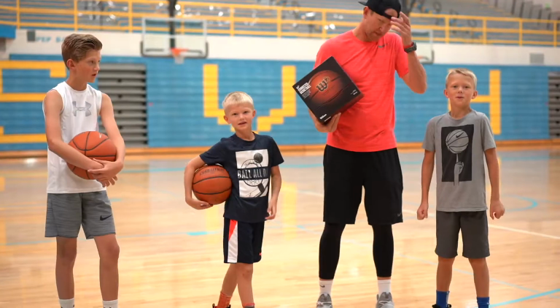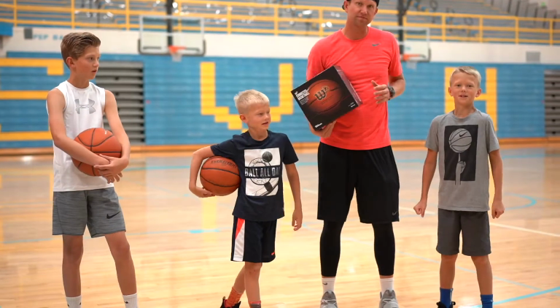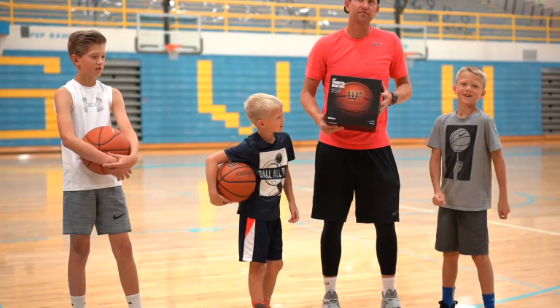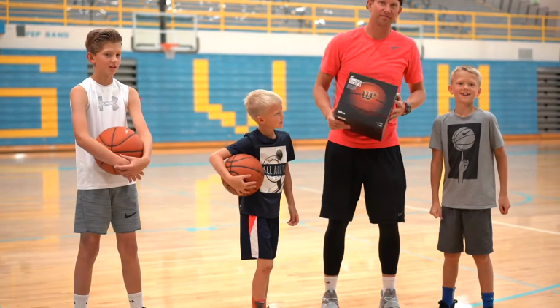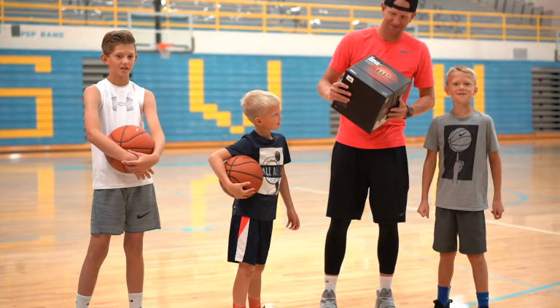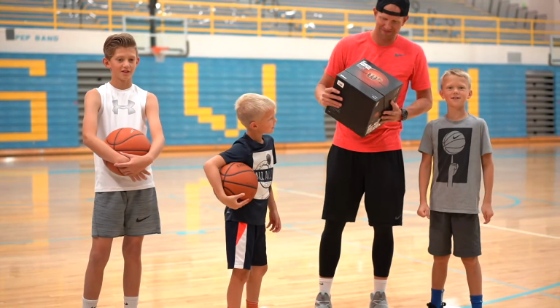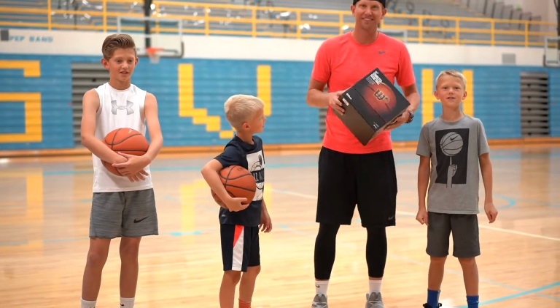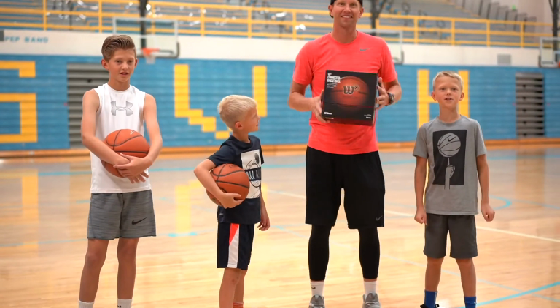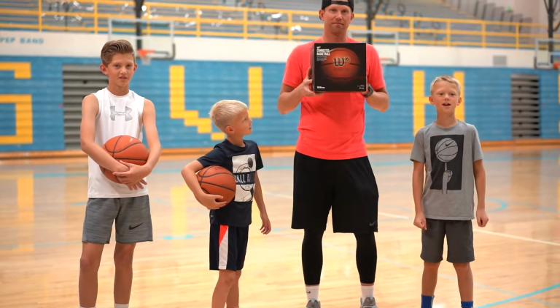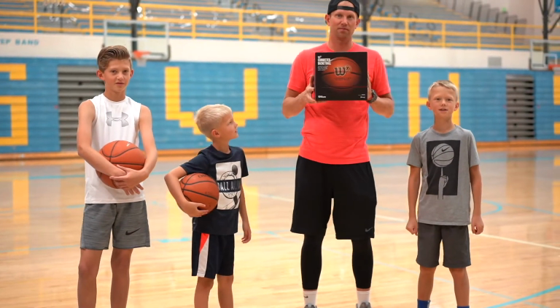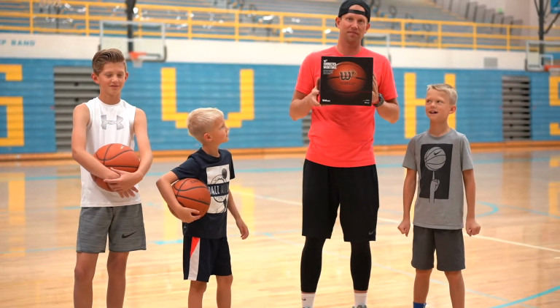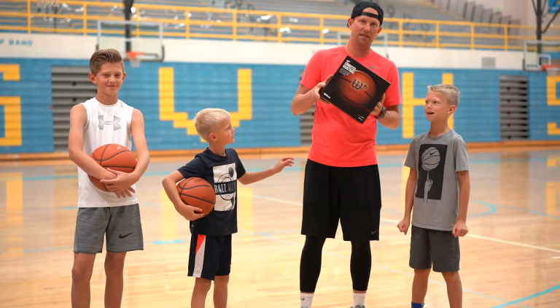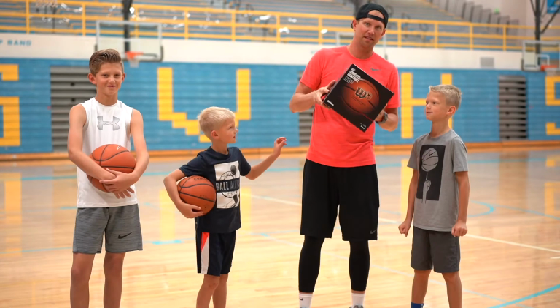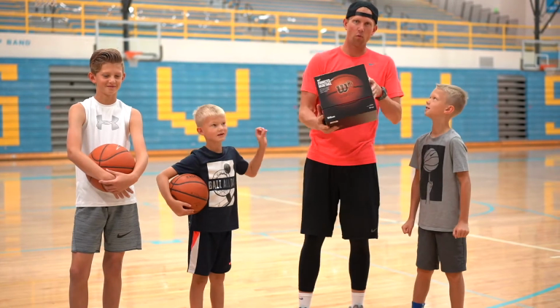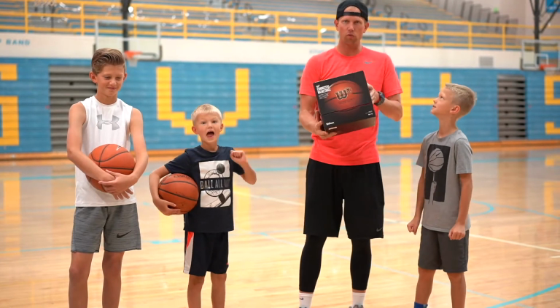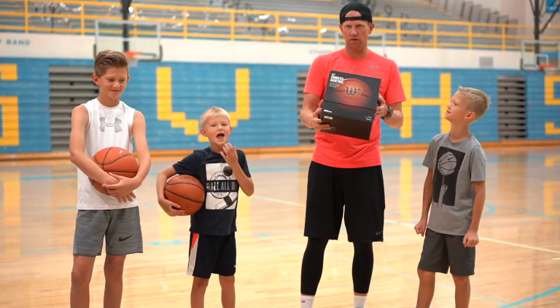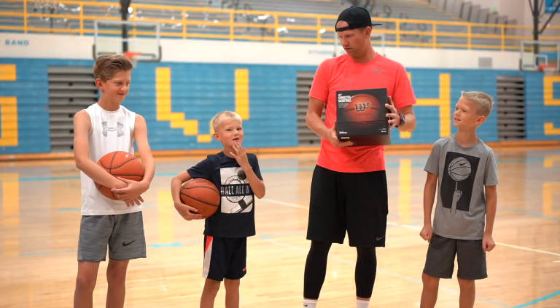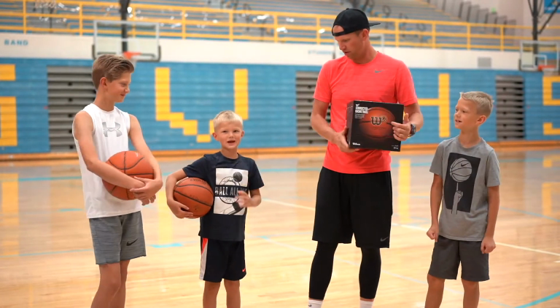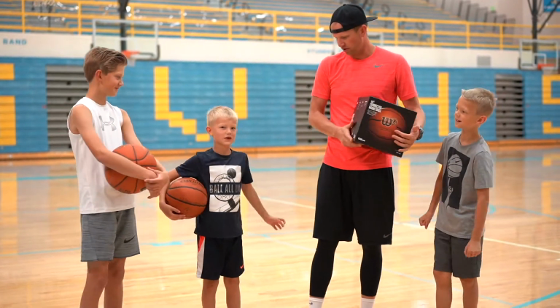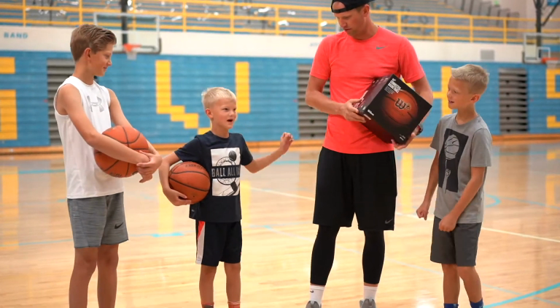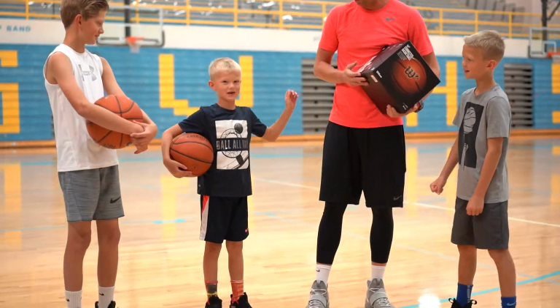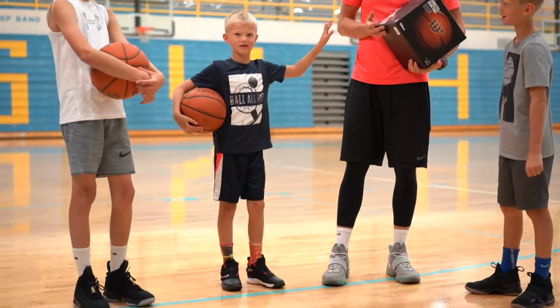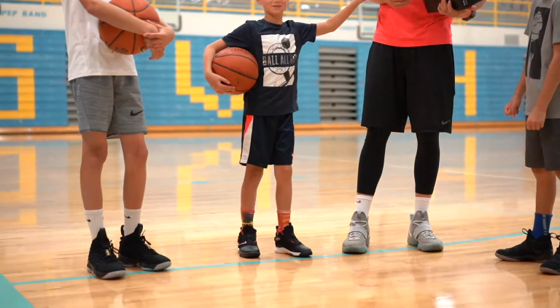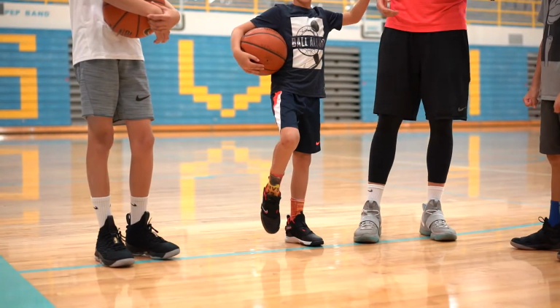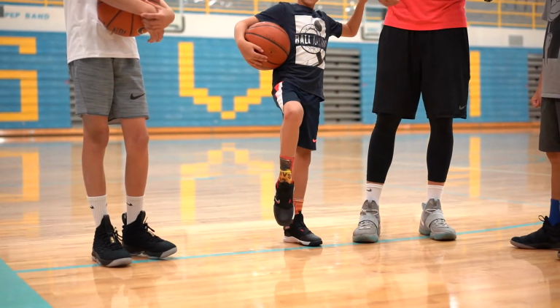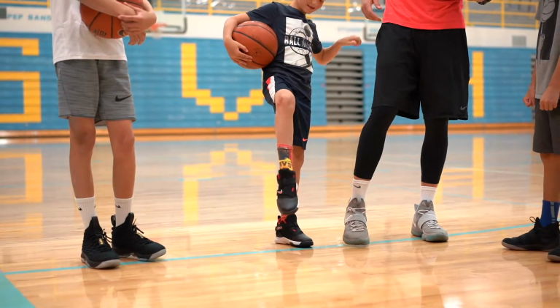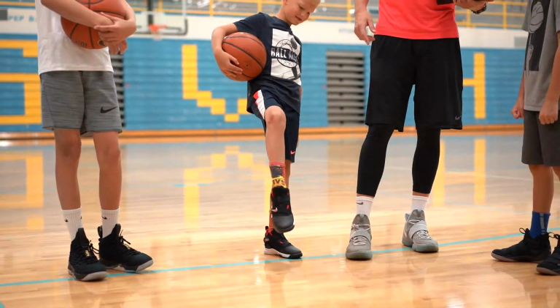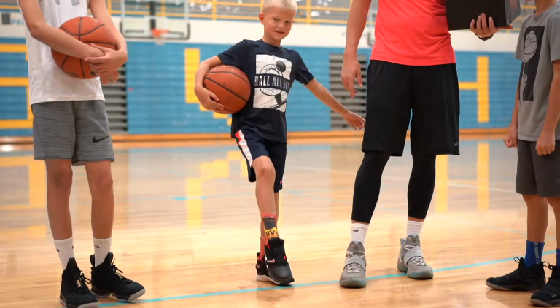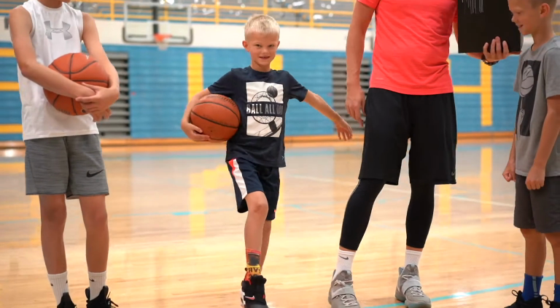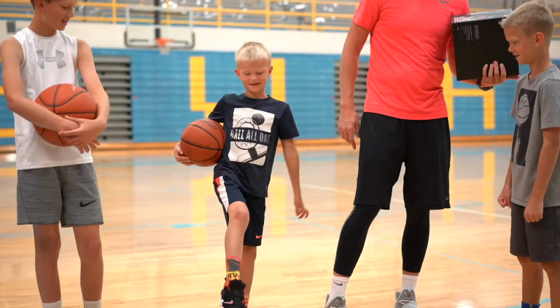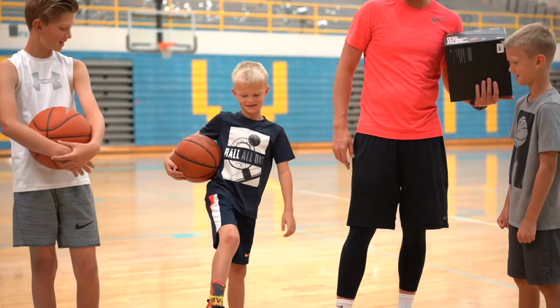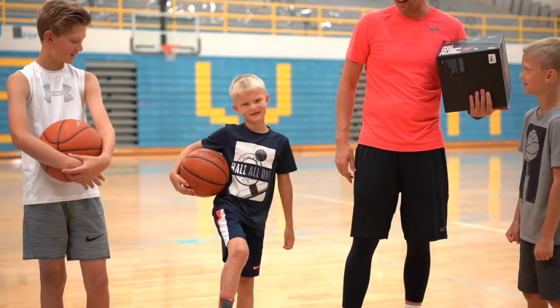What's going on? Today we're going to review the Wilson X basketball and my new LeBrons. Check out these new LeBrons that KJ just got.